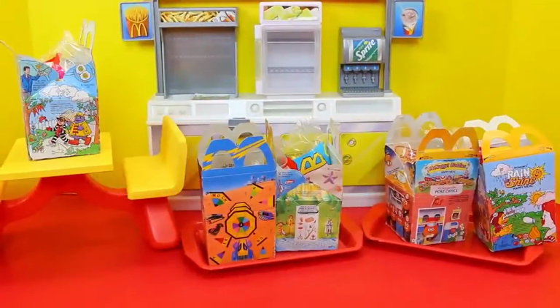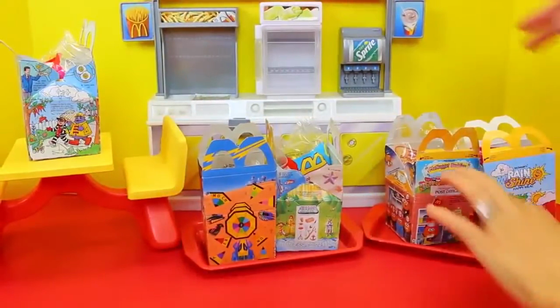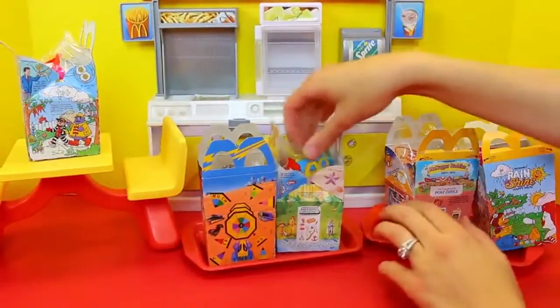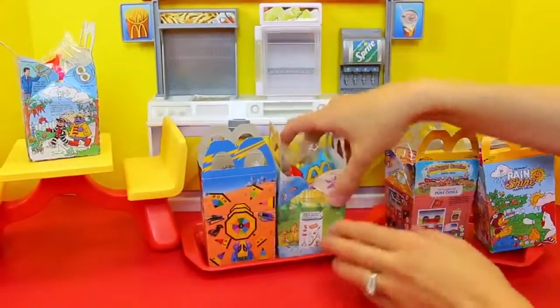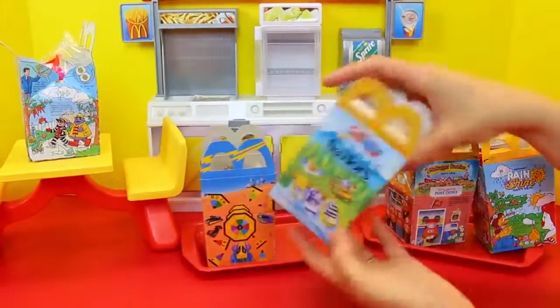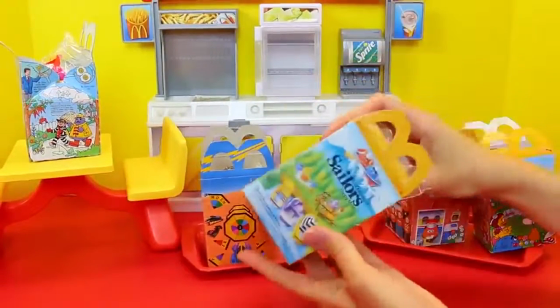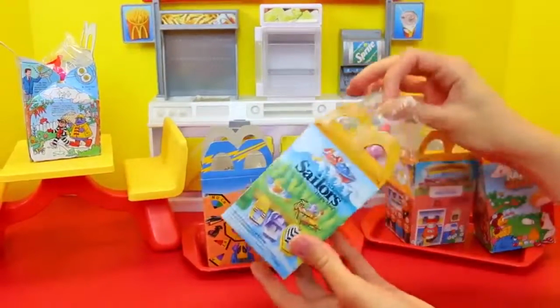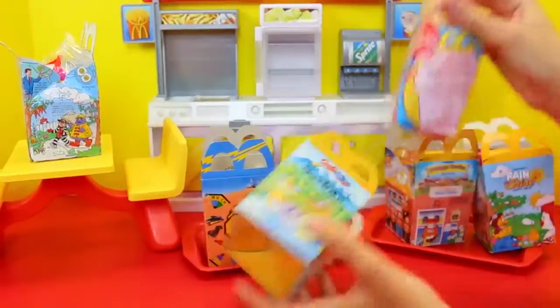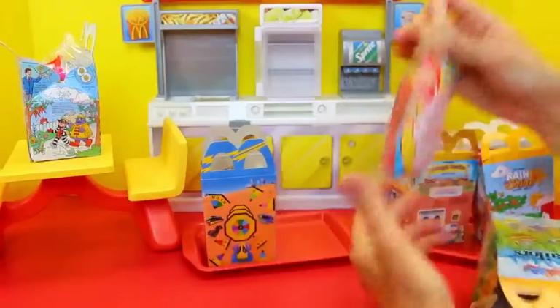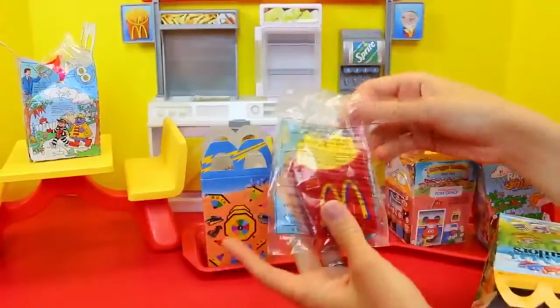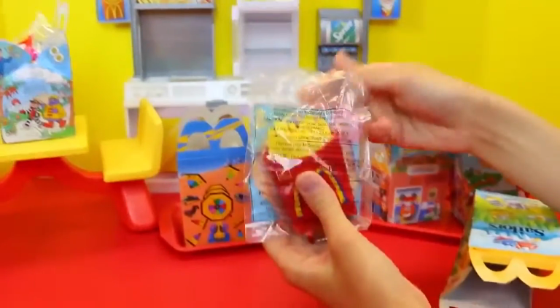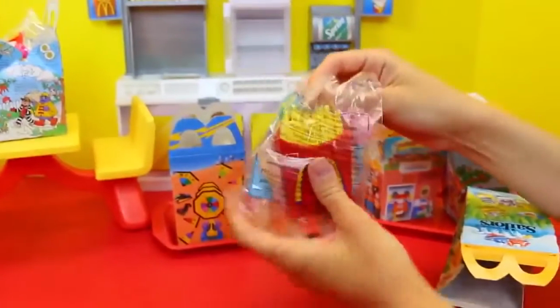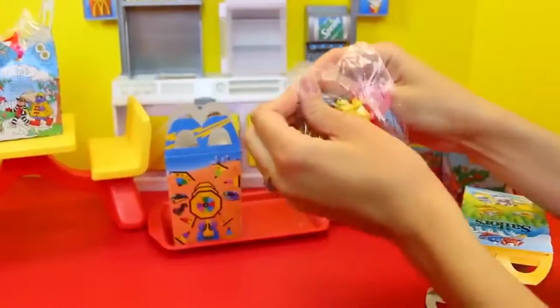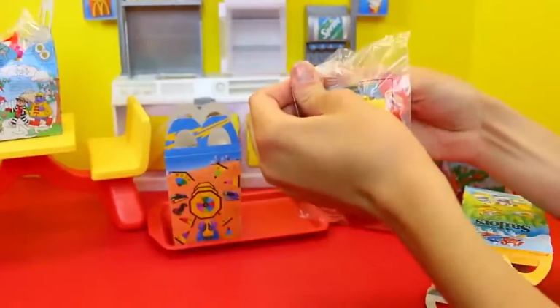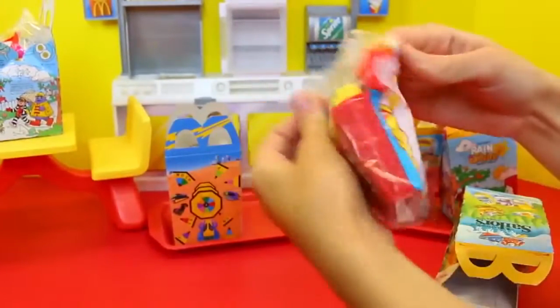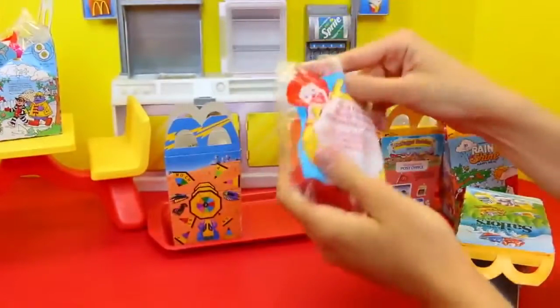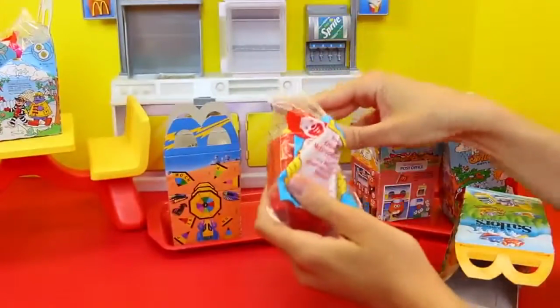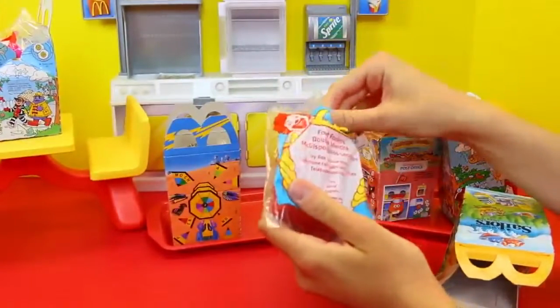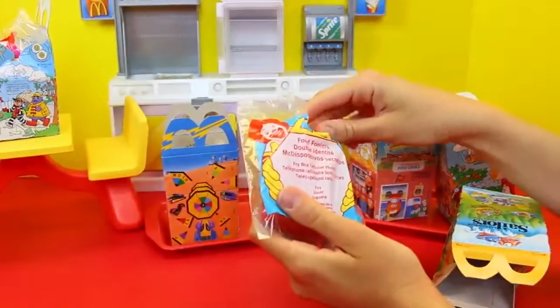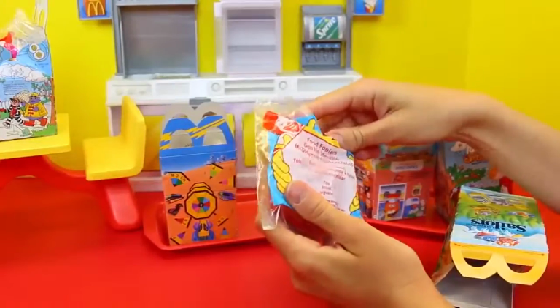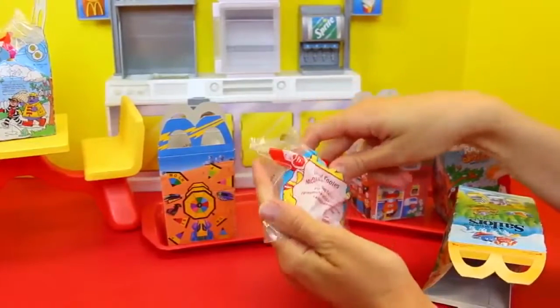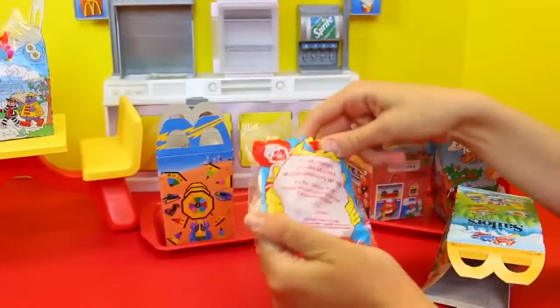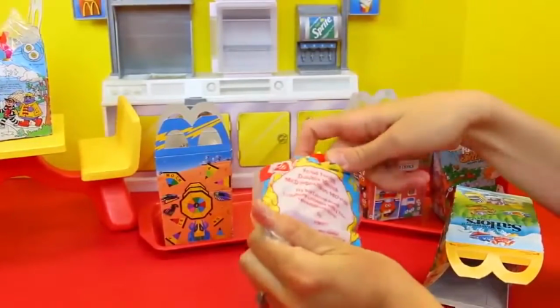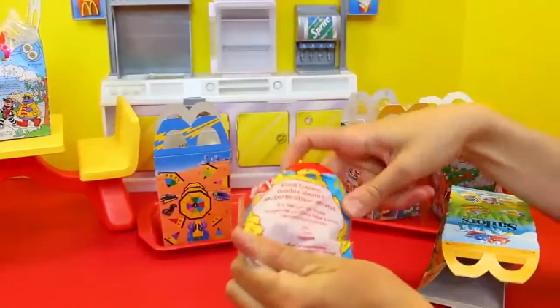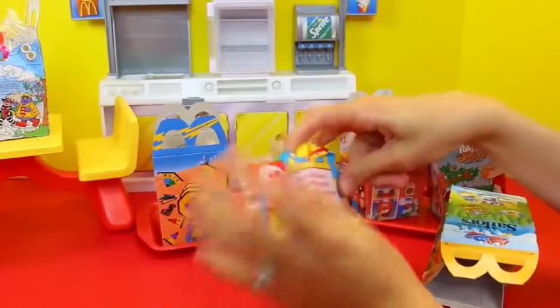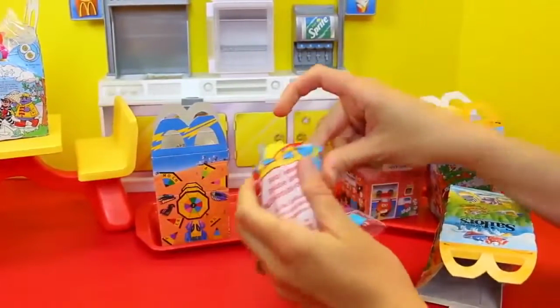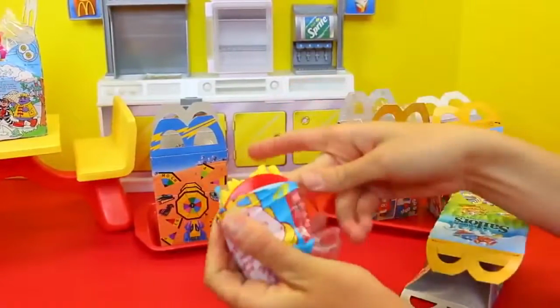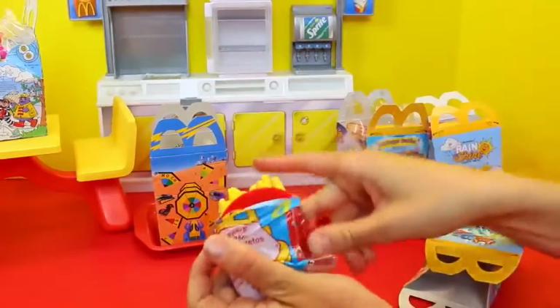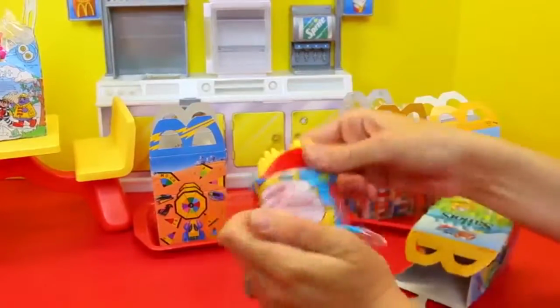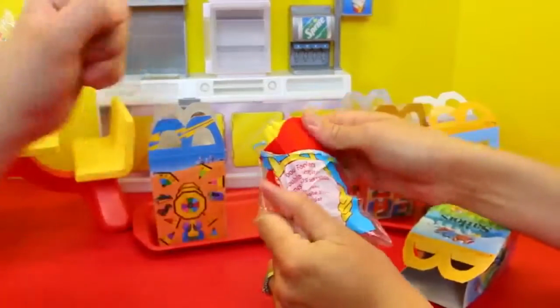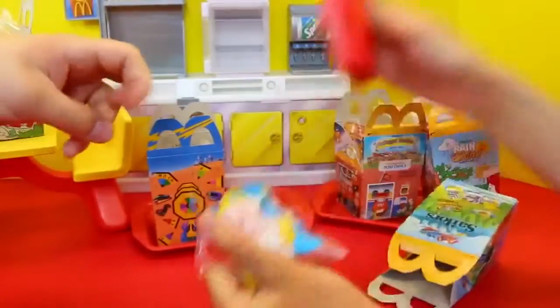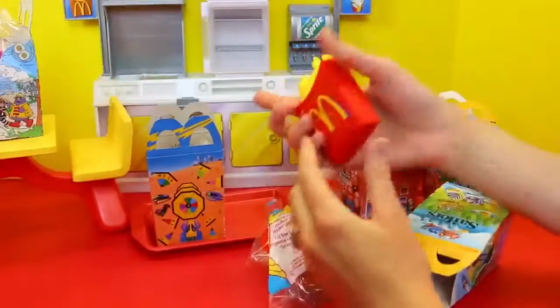I can't wait because these are seriously some of my favorite toys. So here's my box, and French fries! It says 'Food Foolers.' And then this is a cellular phone.